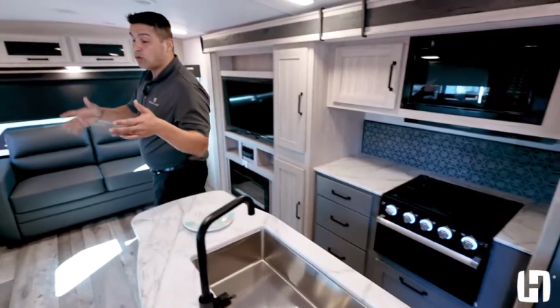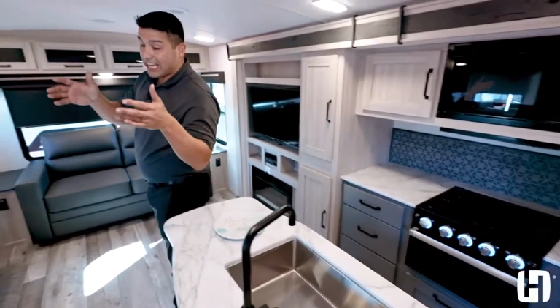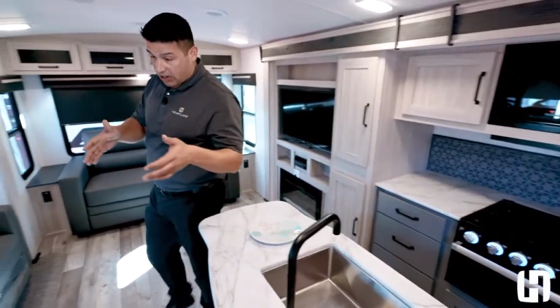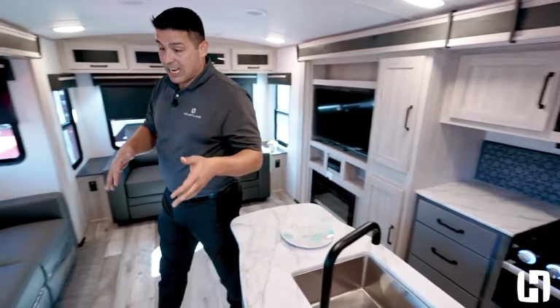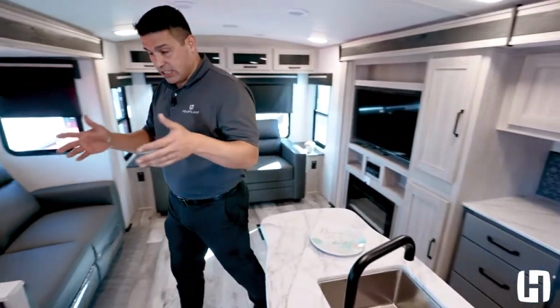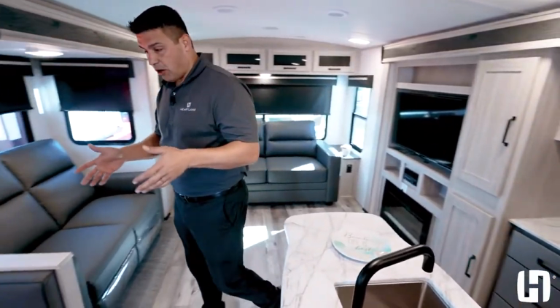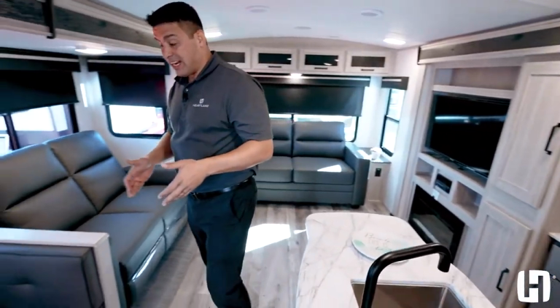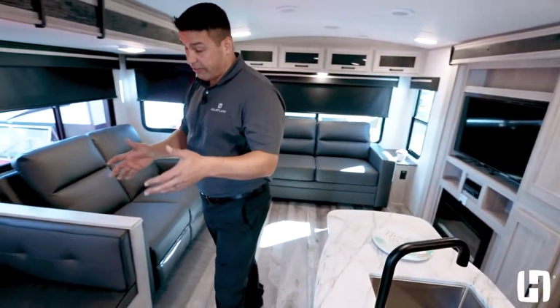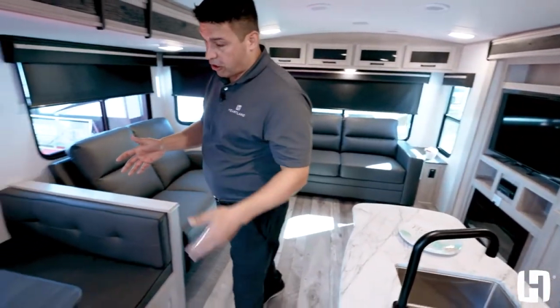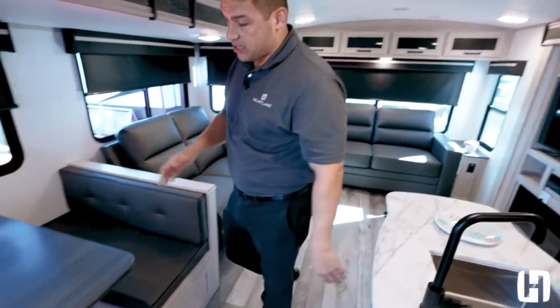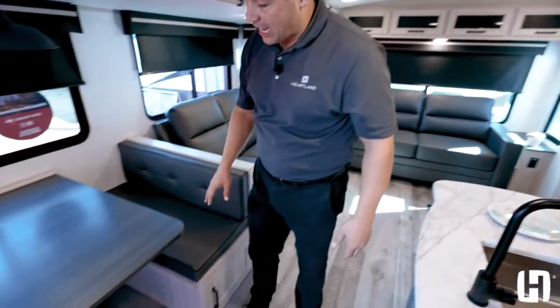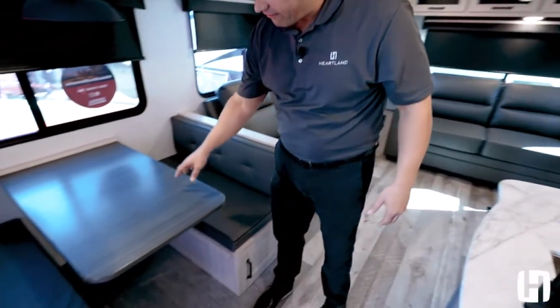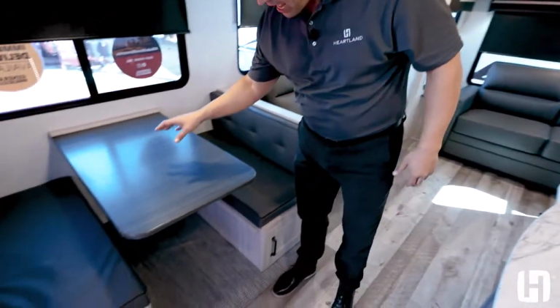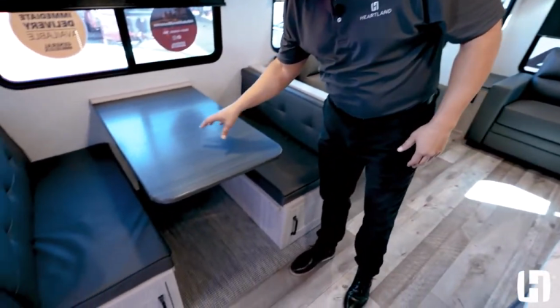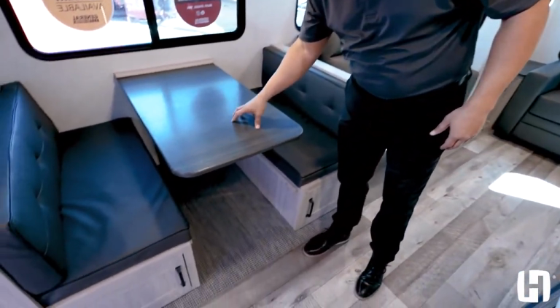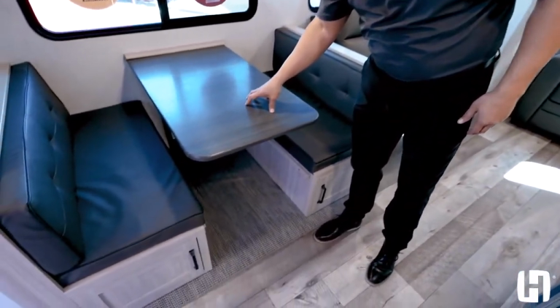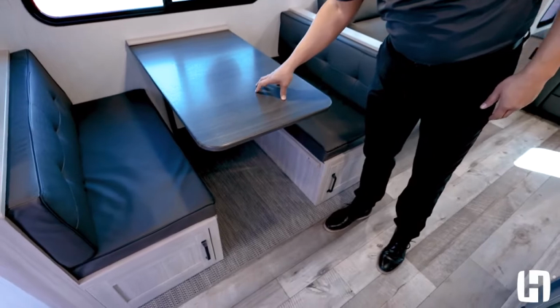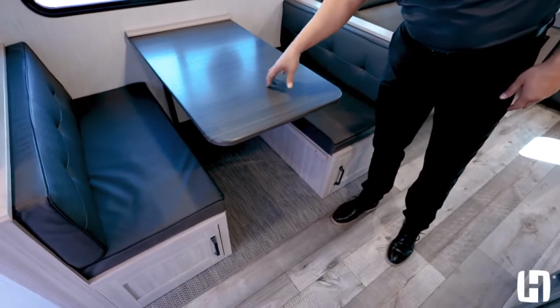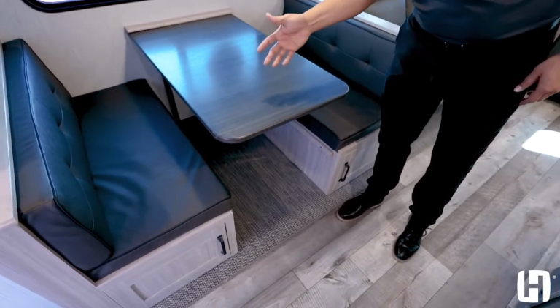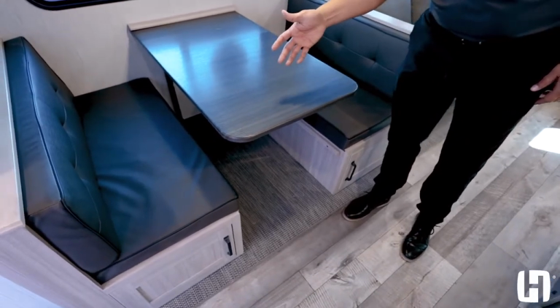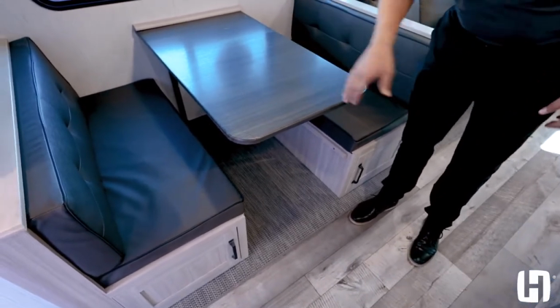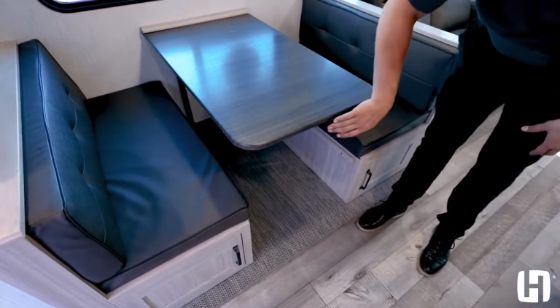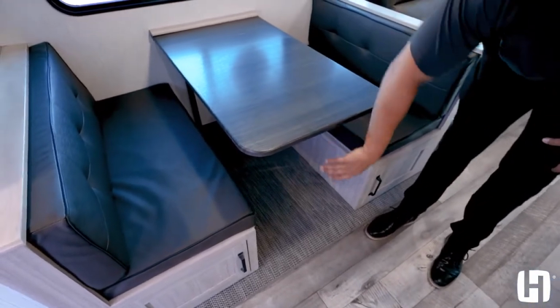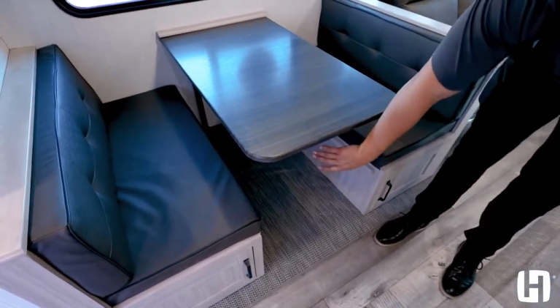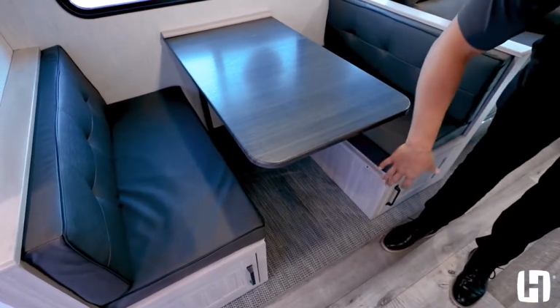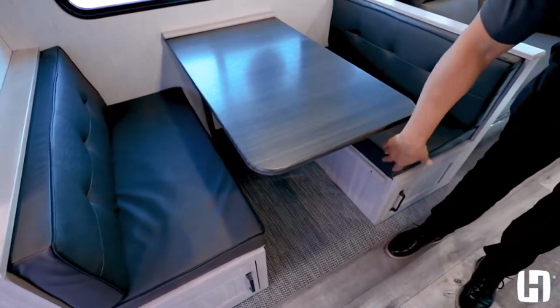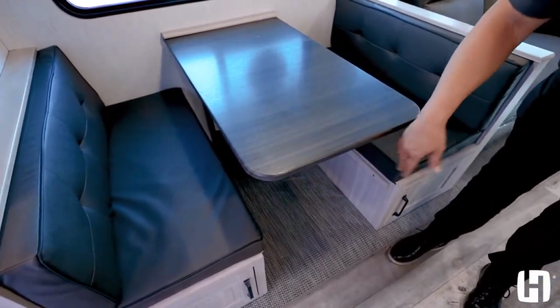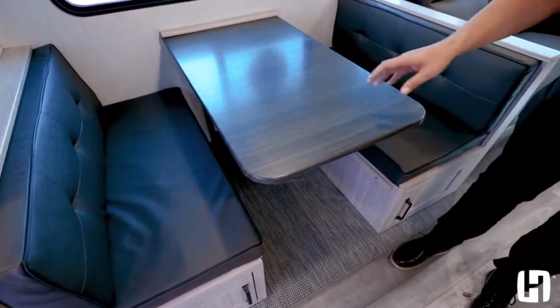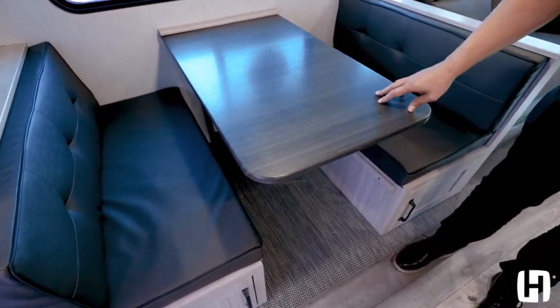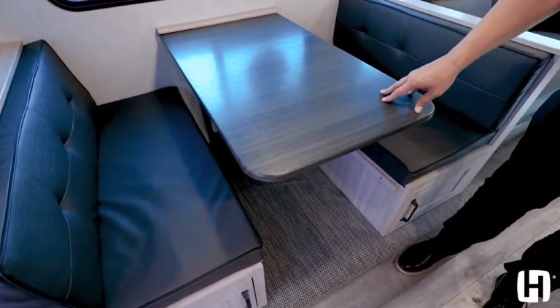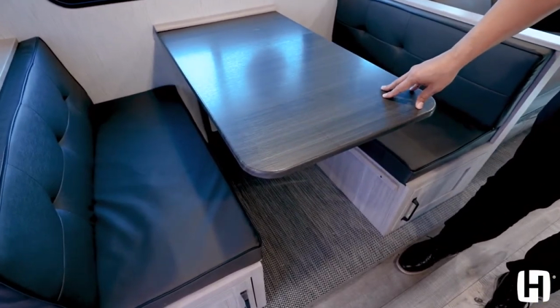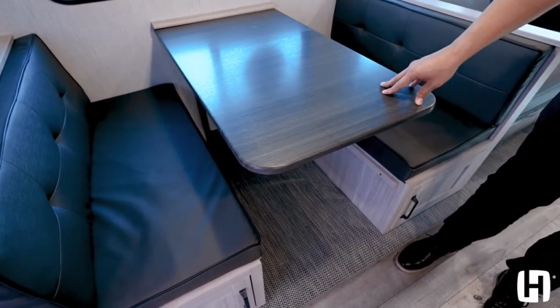That's why in this floor plan — and every floor plan — you're going to have a nice dream dinette. What does that mean? No big post to knock those knees for all of your camping guests.